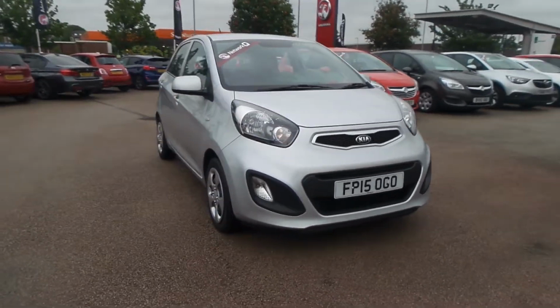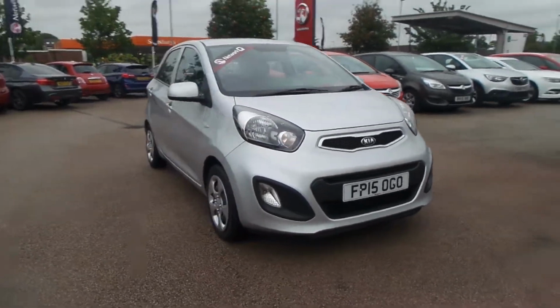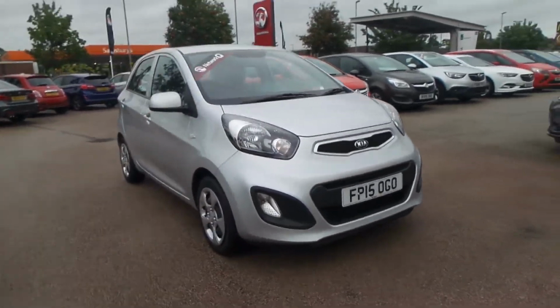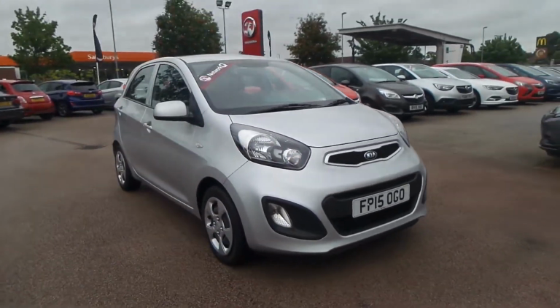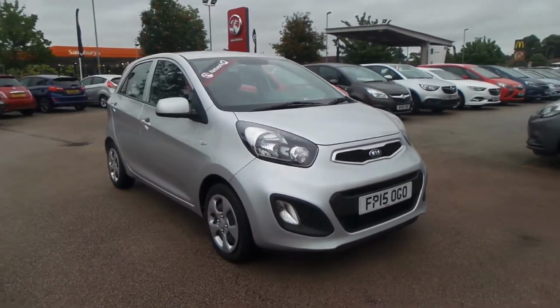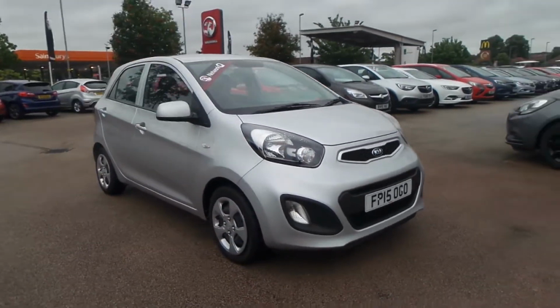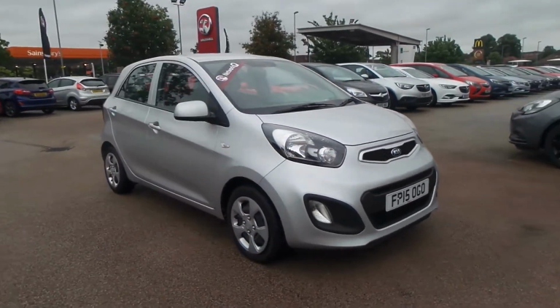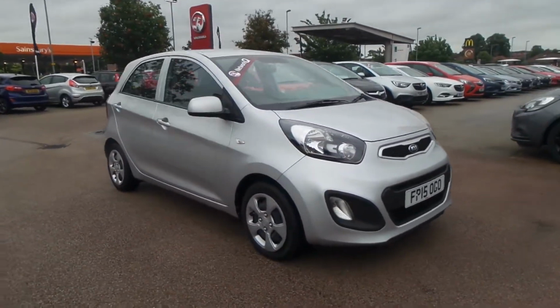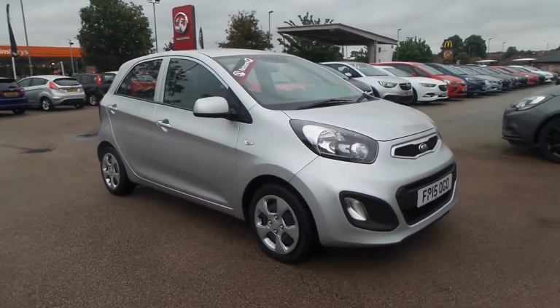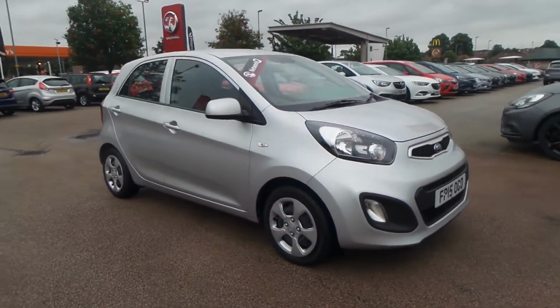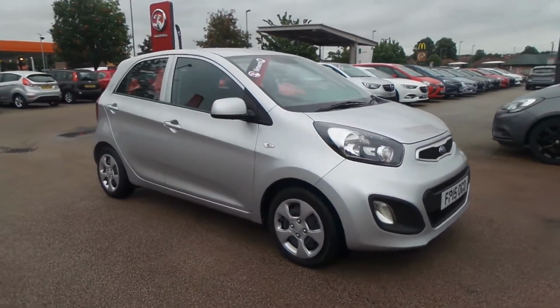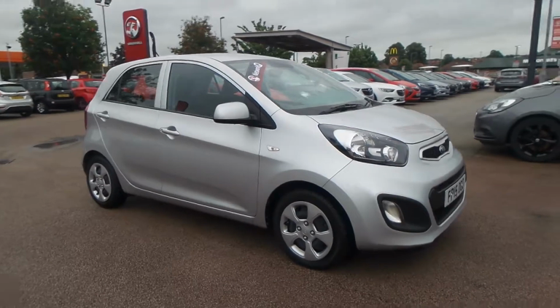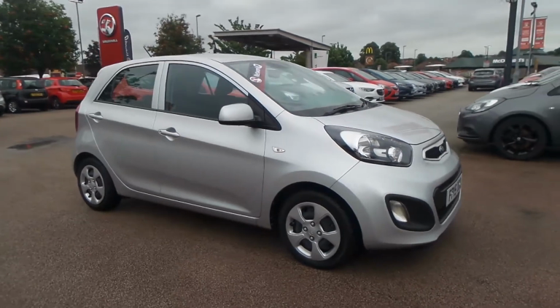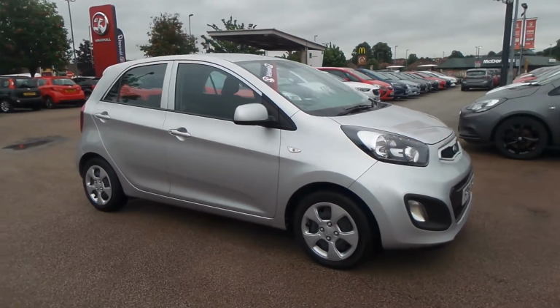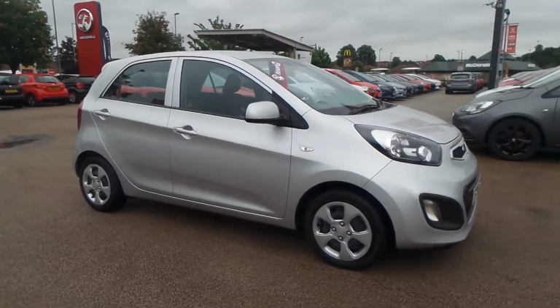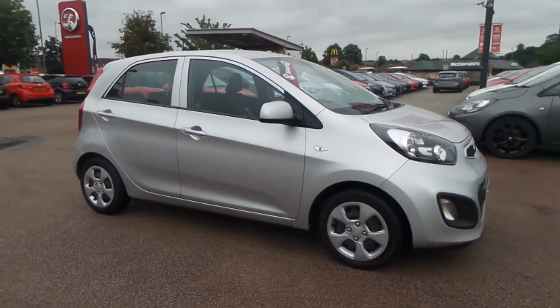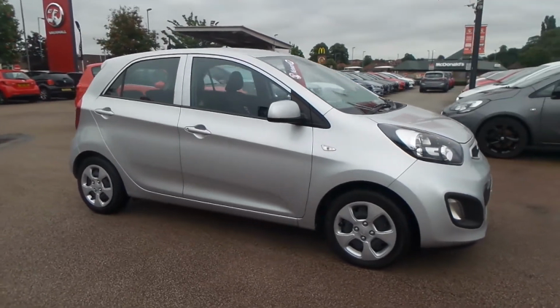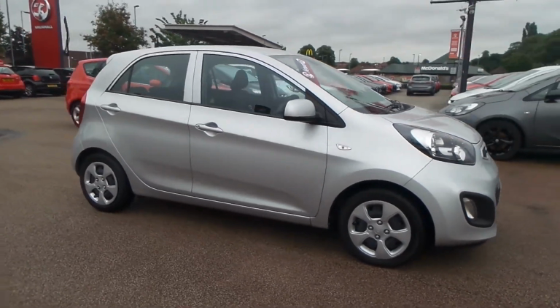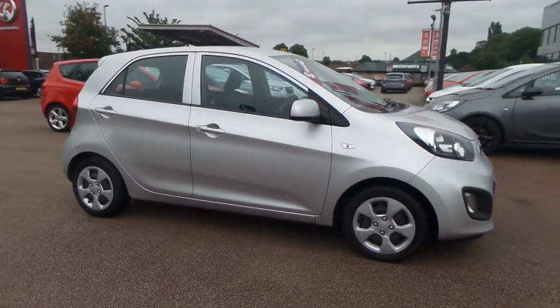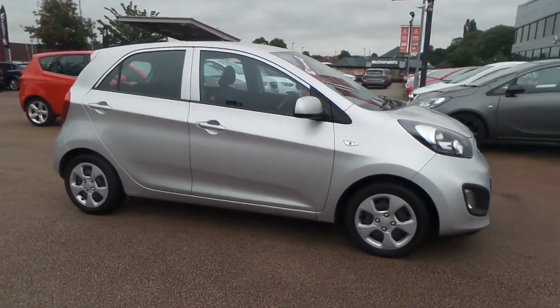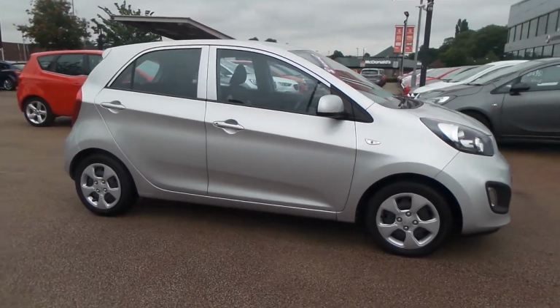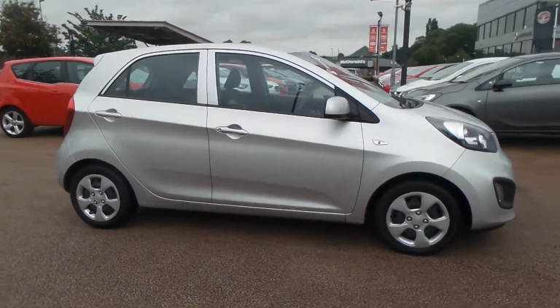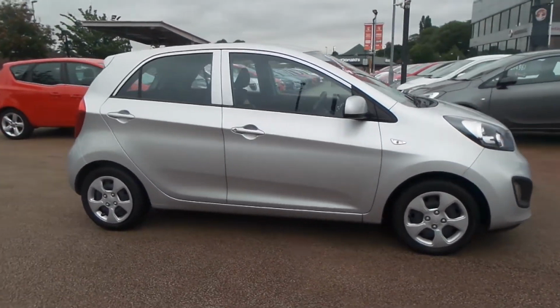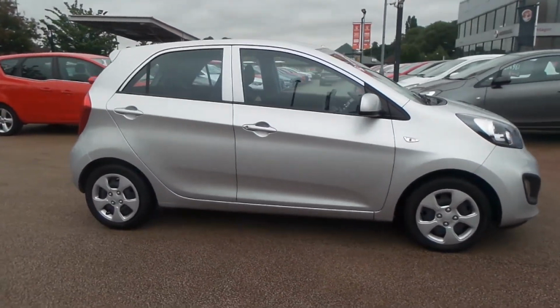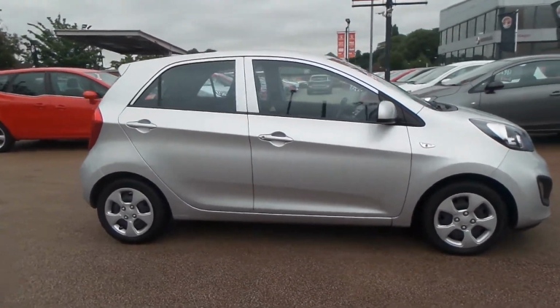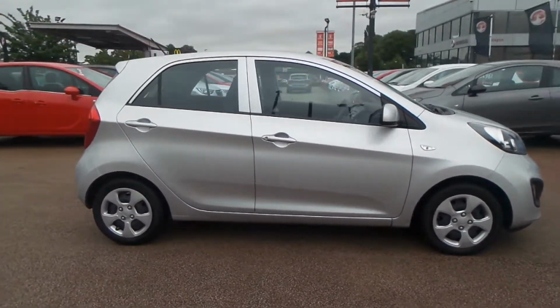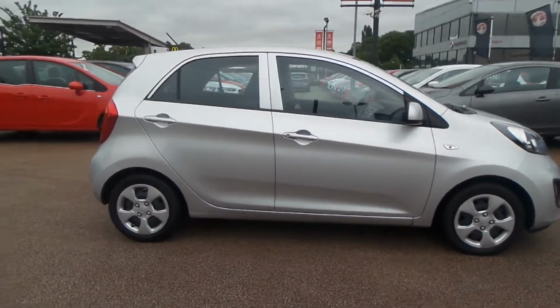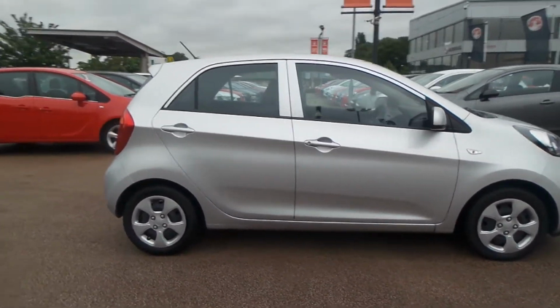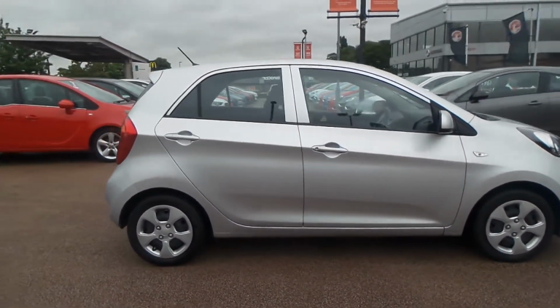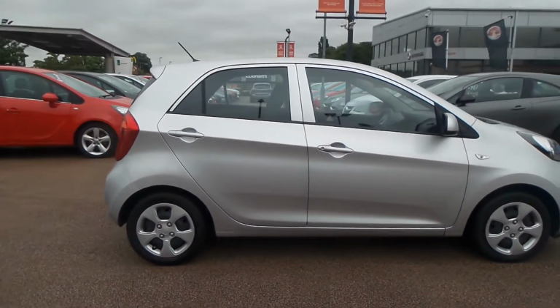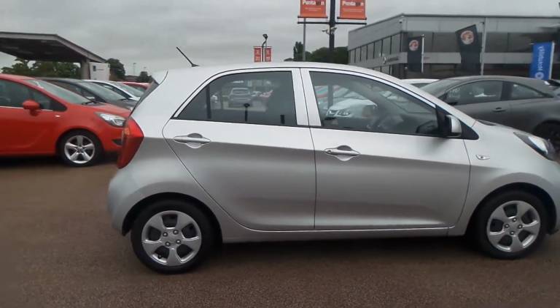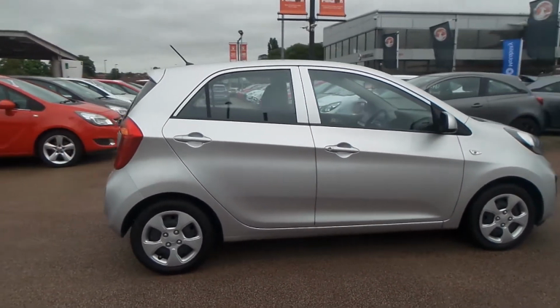Welcome to Pentagon in Nottingham, and this is our Kia Picanto Air. It has a 1 litre petrol engine and was first registered in 2015.